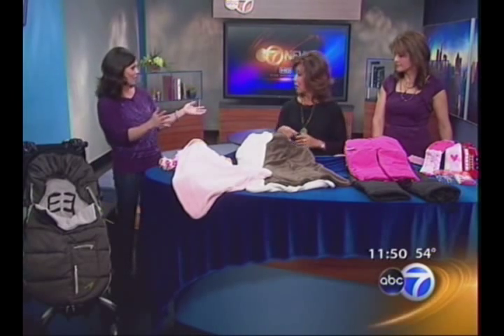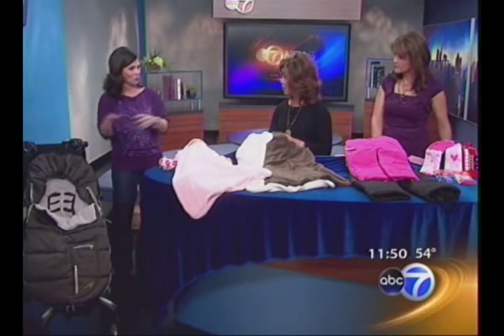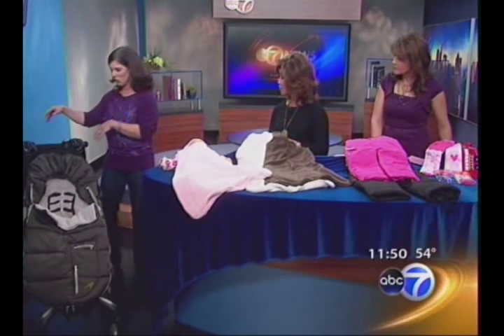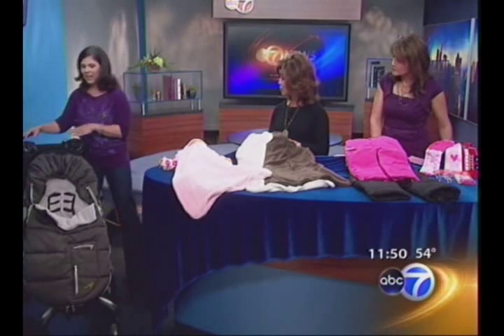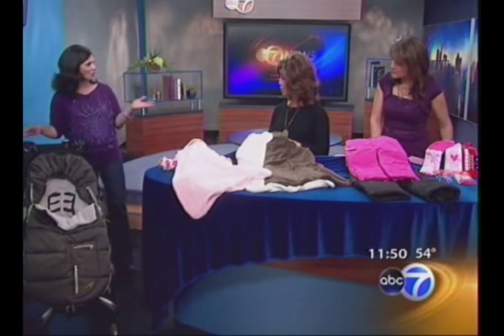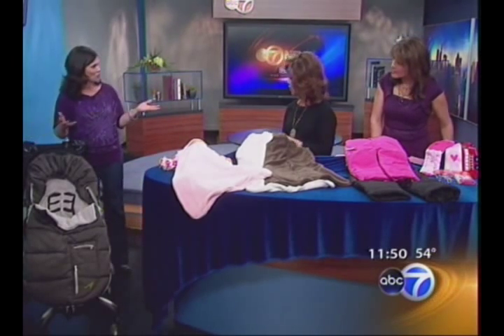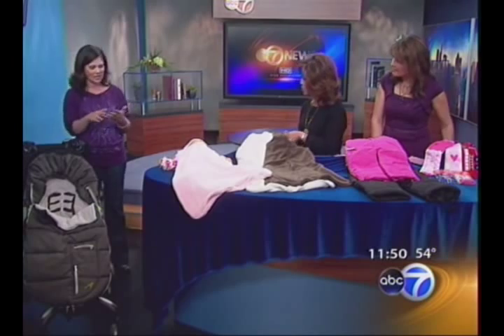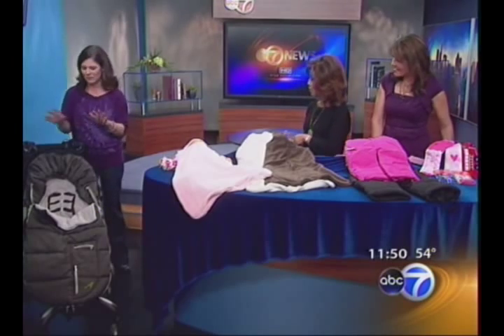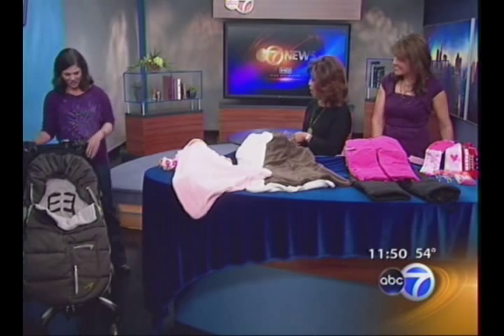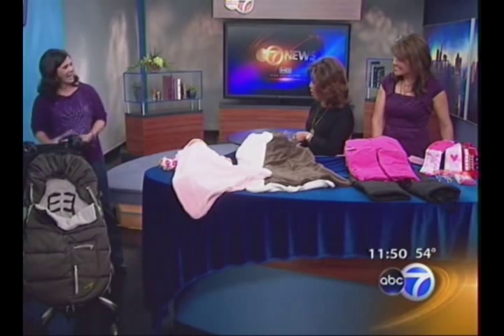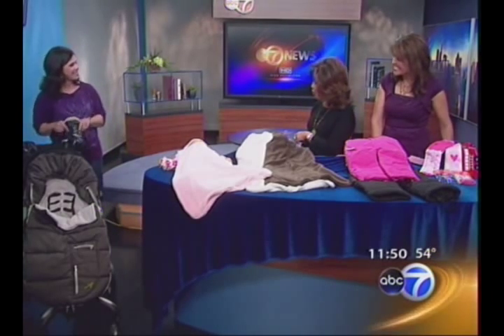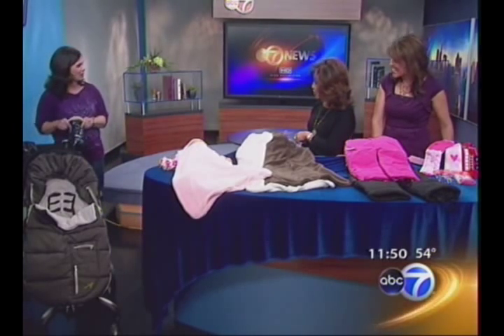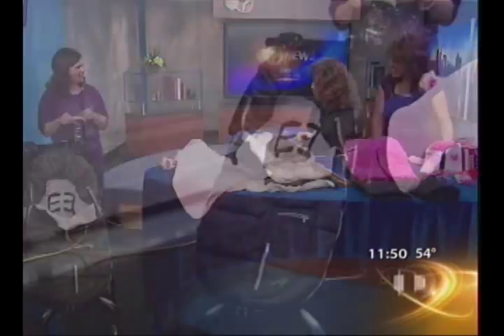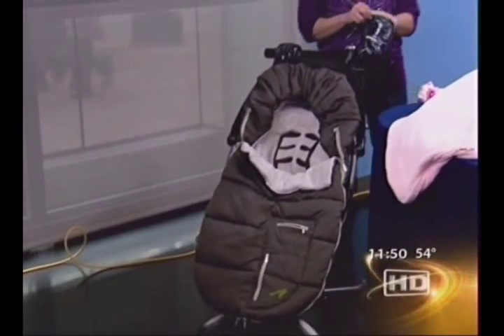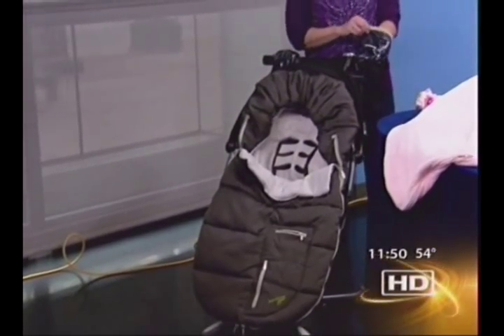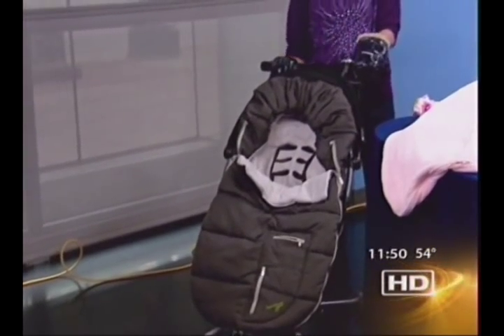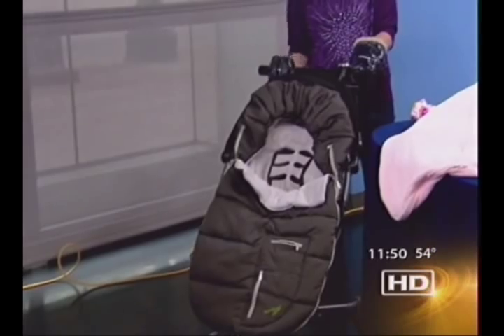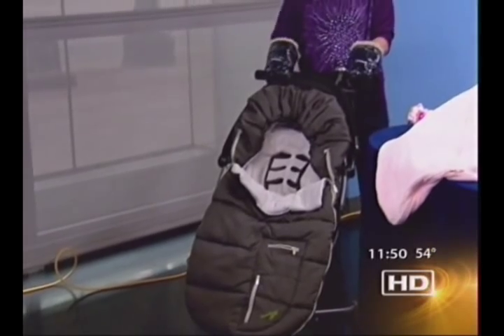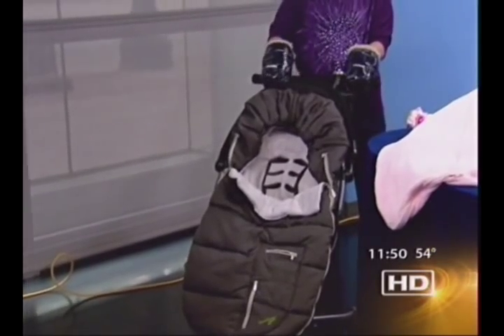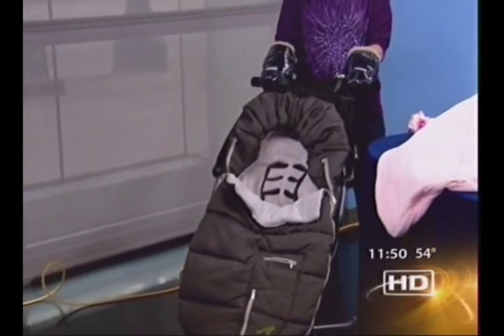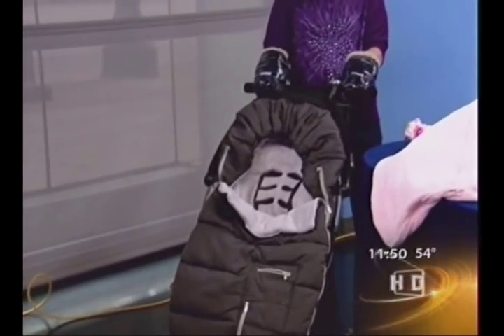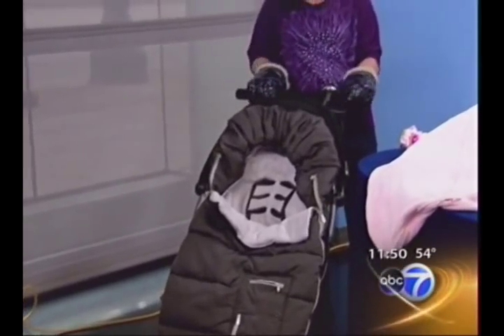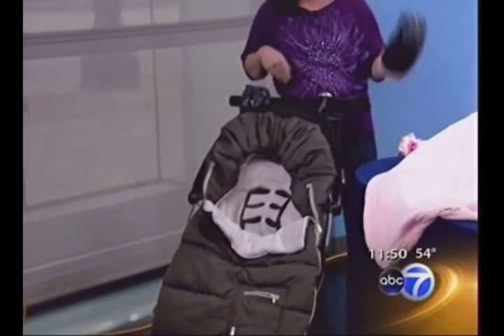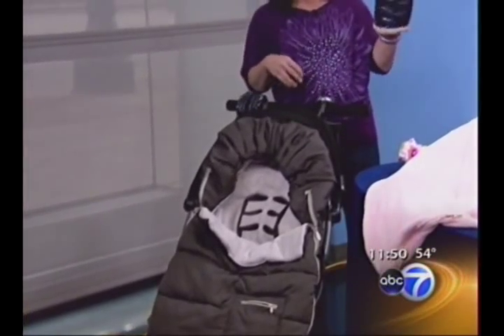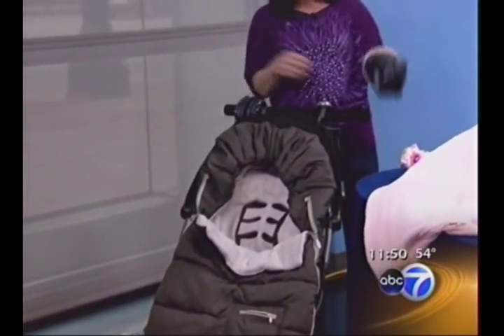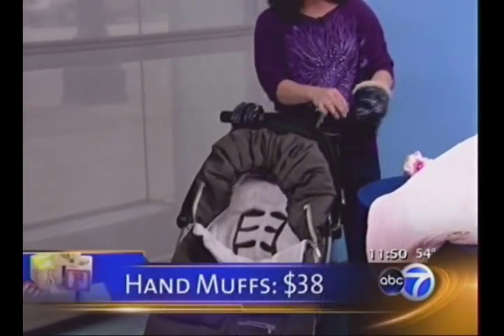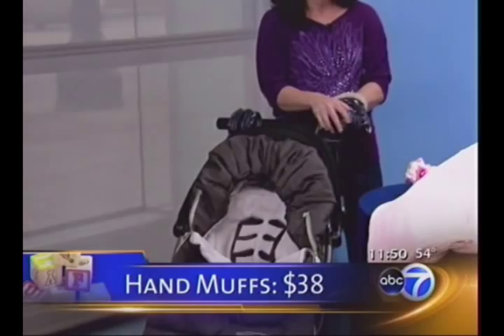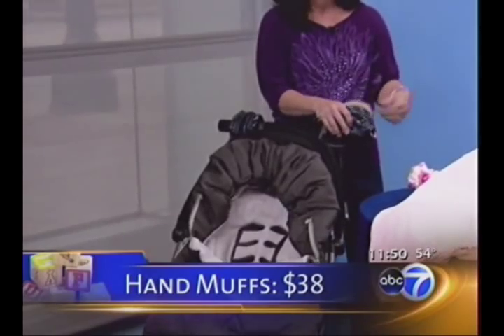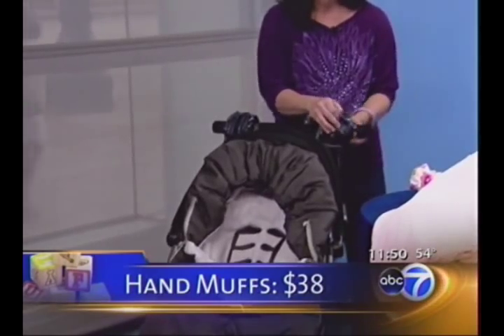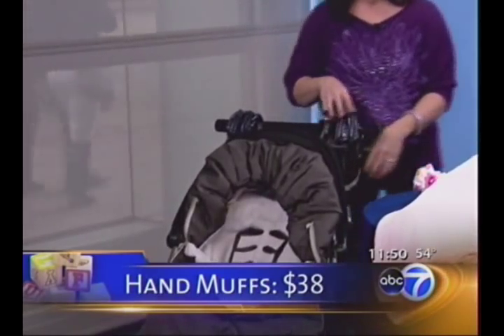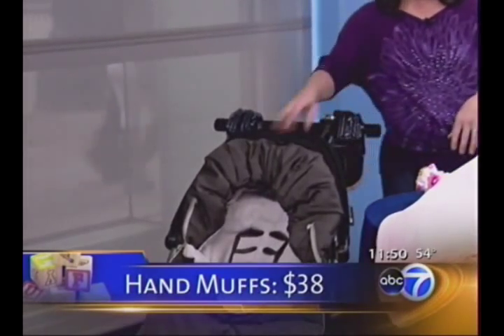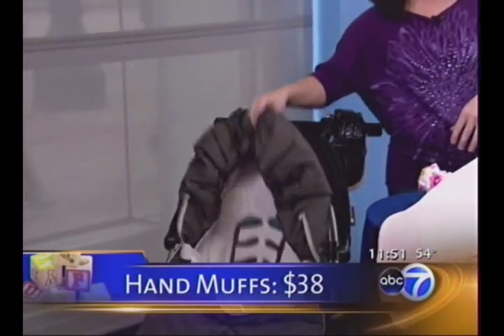For moms when they're strolling, hands get cold. Instead of bringing gloves, these are hand muffs by 7 a.m. Infant. Since they're separate, they can go on any stroller whatsoever.